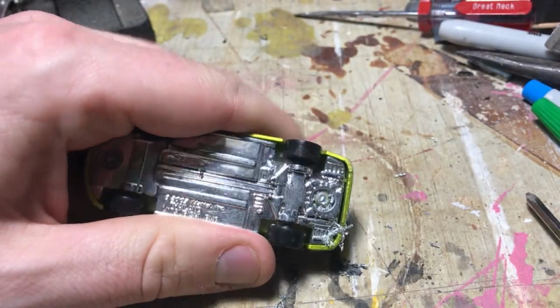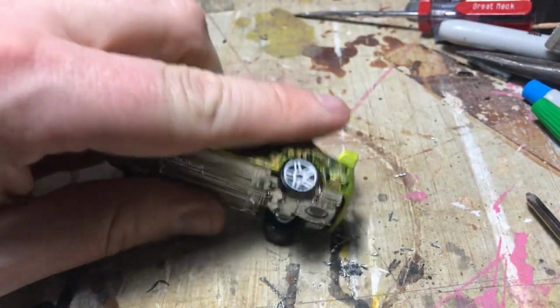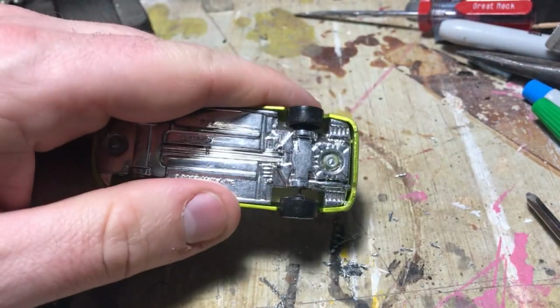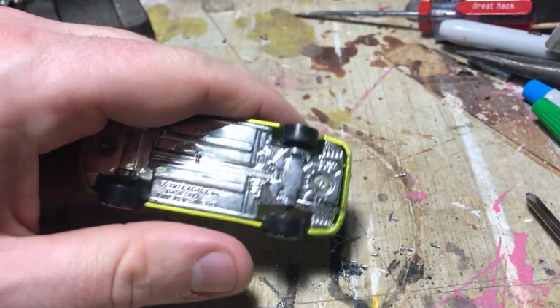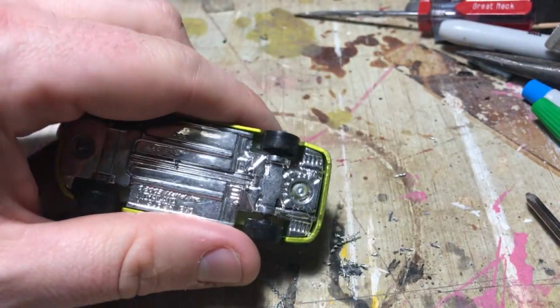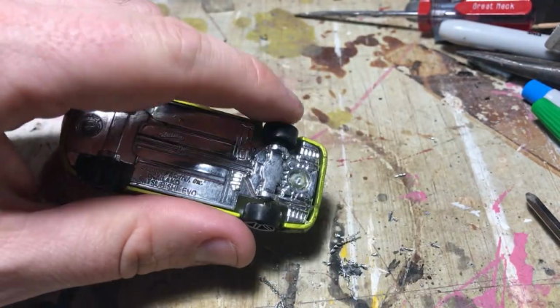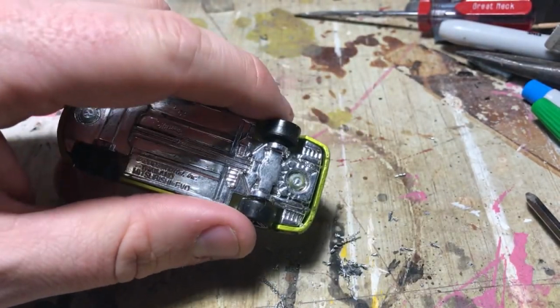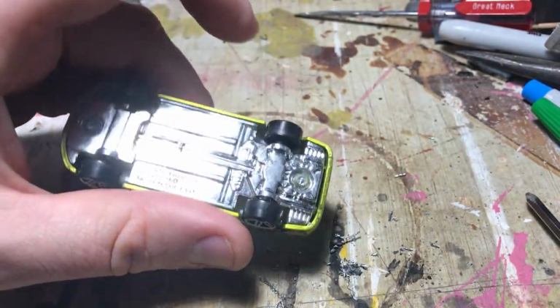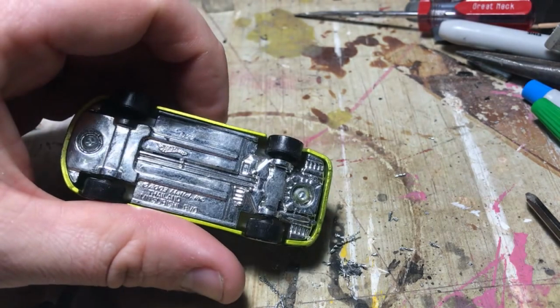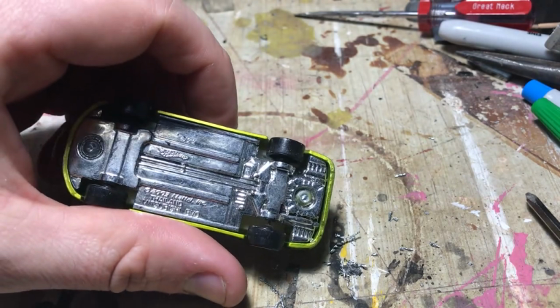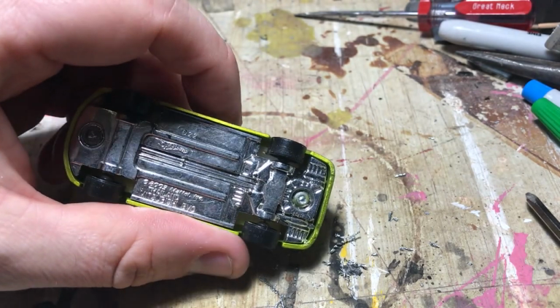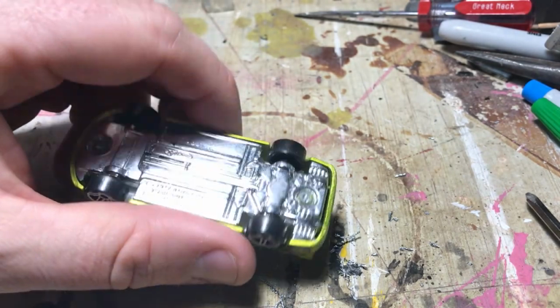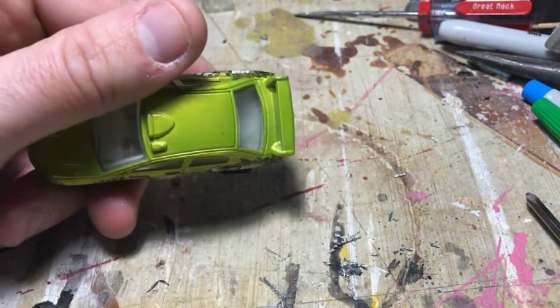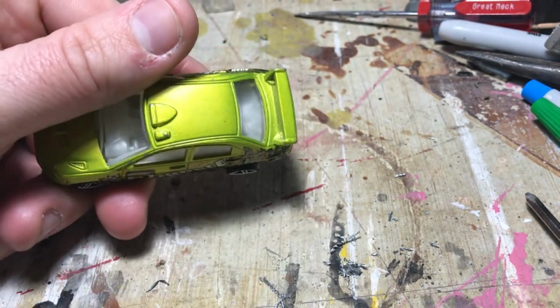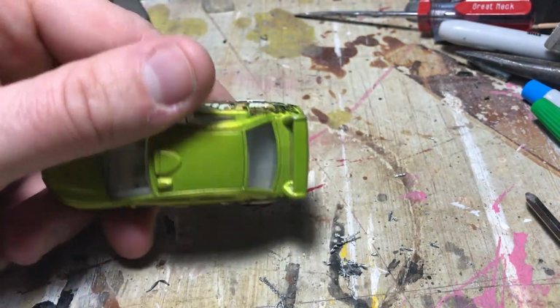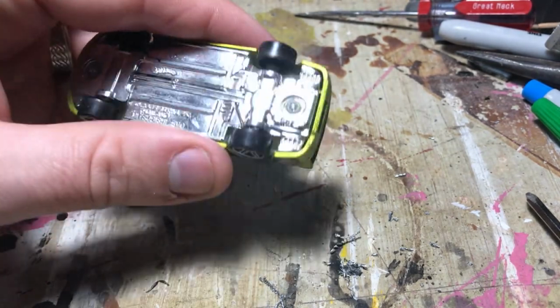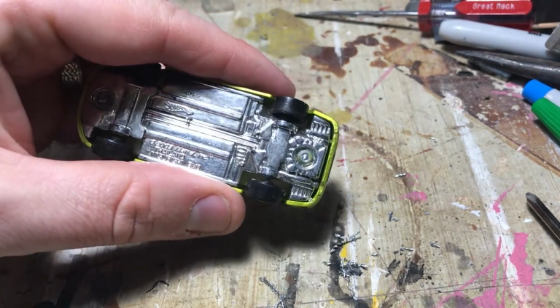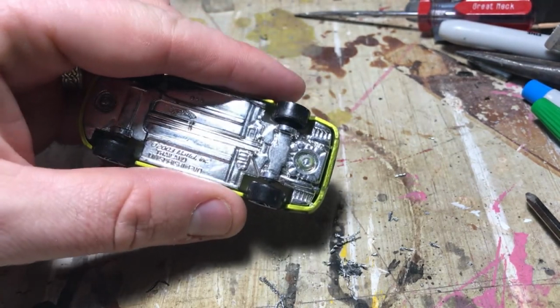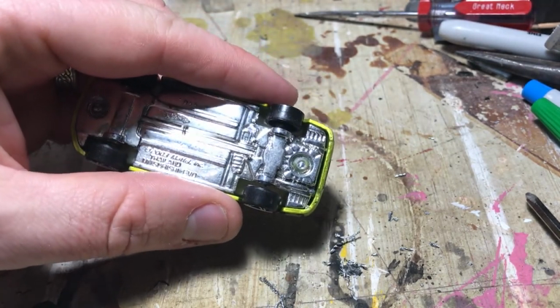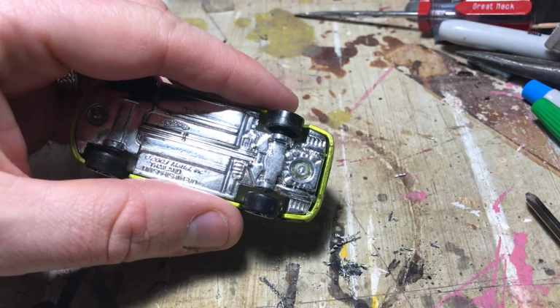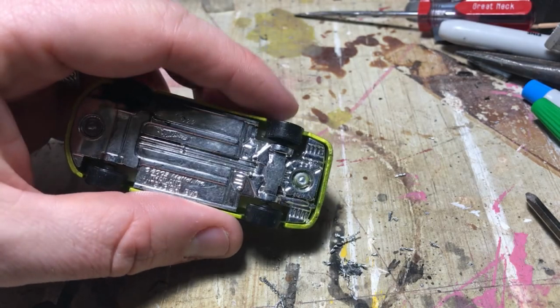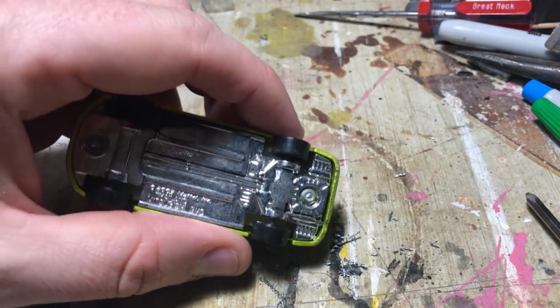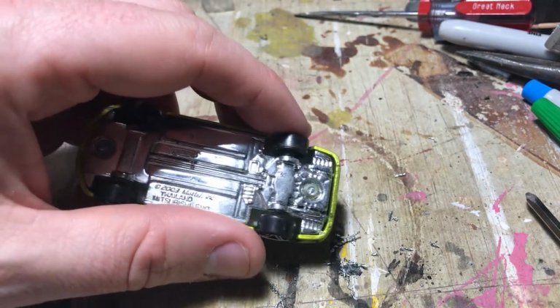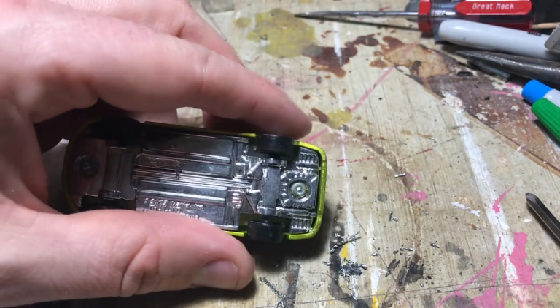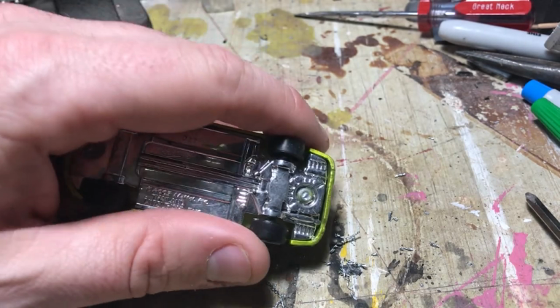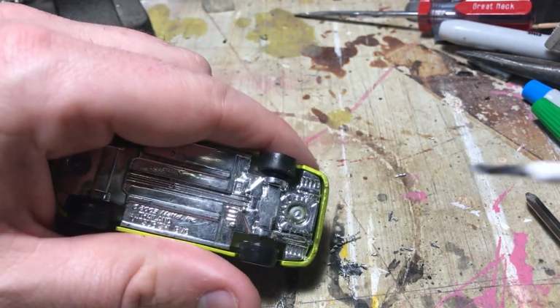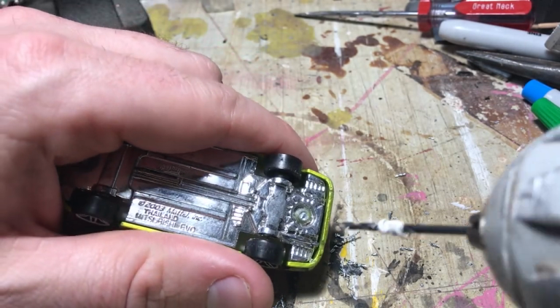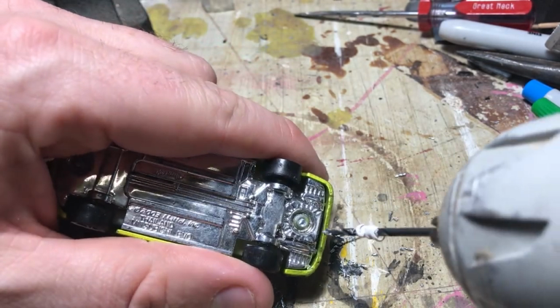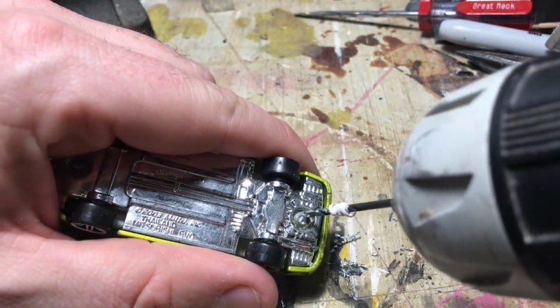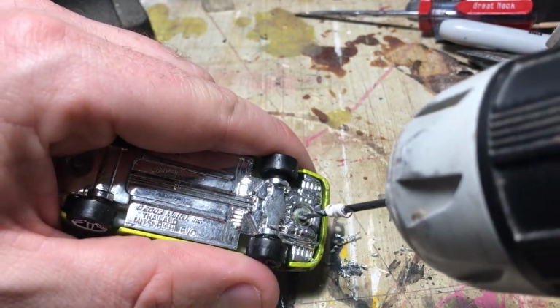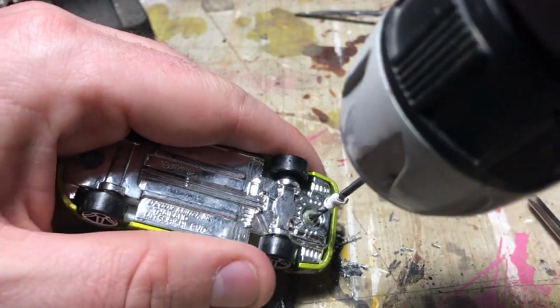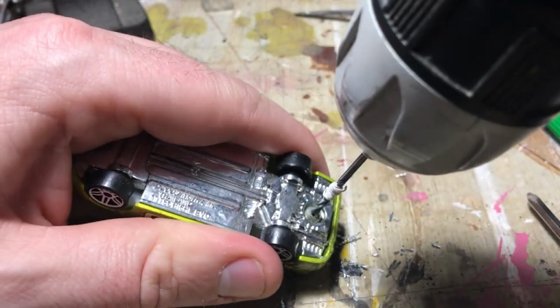A big thing when doing this is to try to avoid pushing on the wheels or the glass, because you will put too much pressure on them — they're not meant to have a ton of pressure on them. It just needs a little bit more drilling.